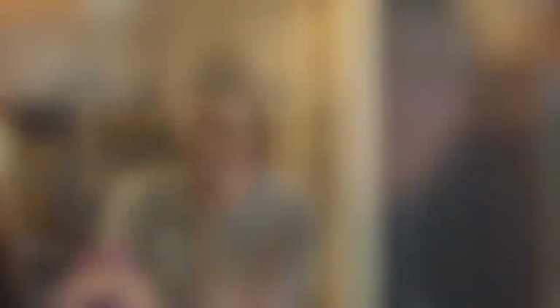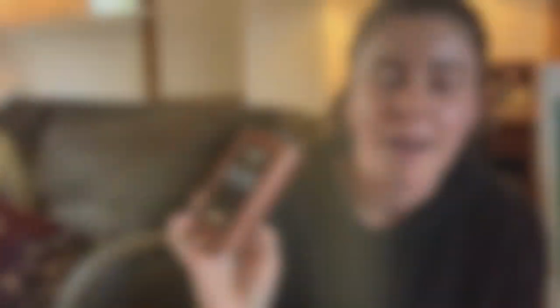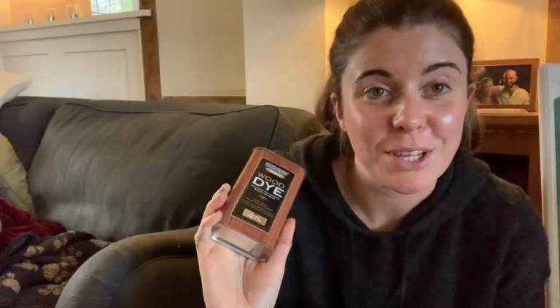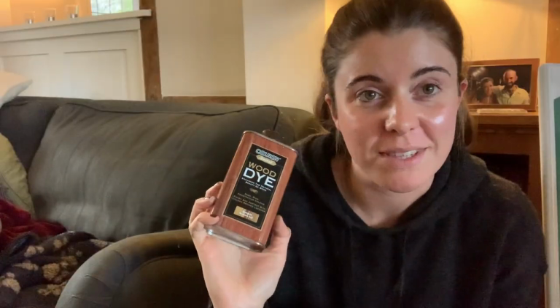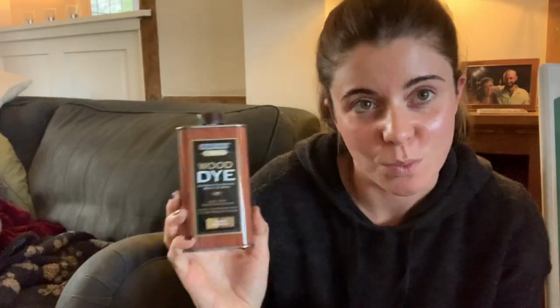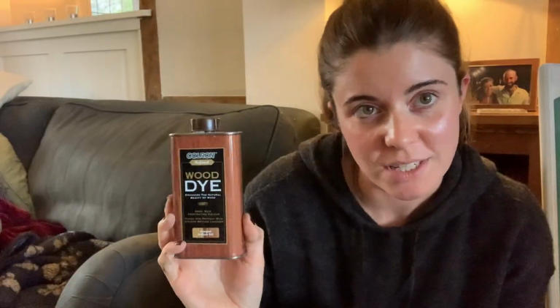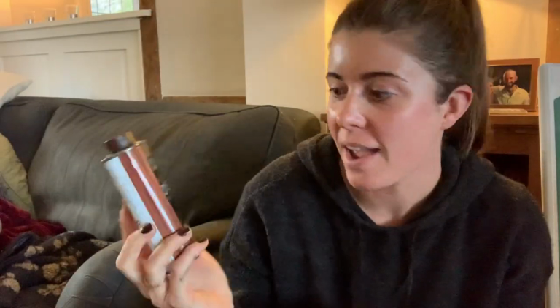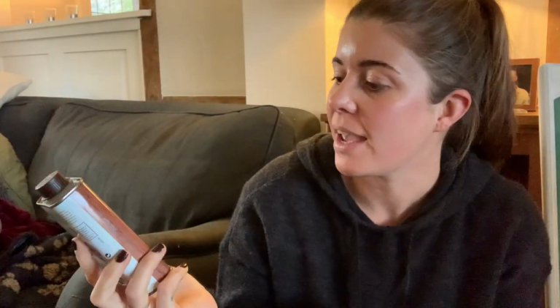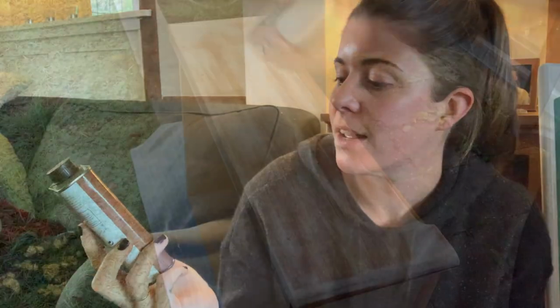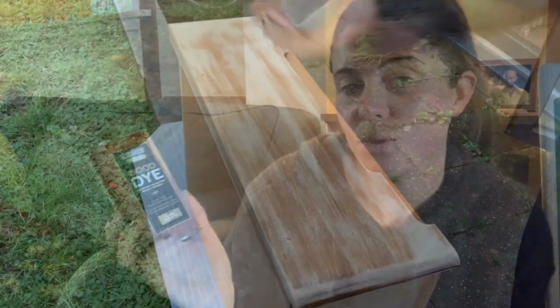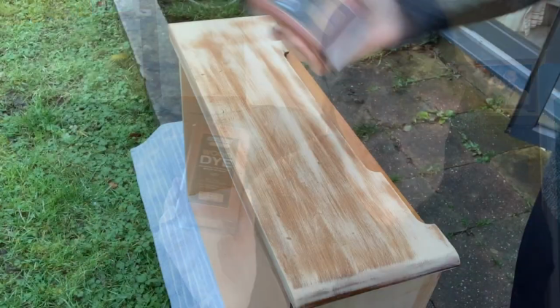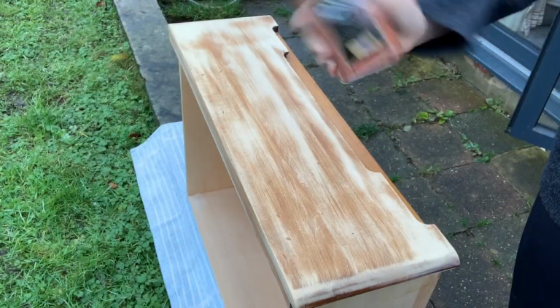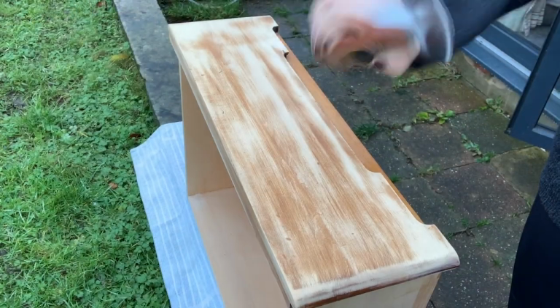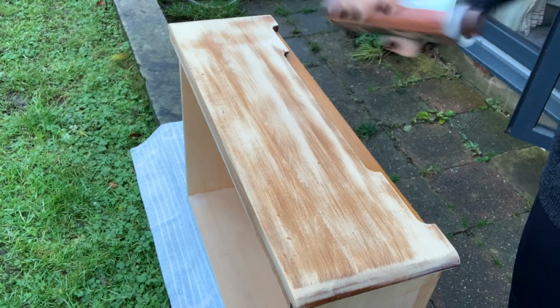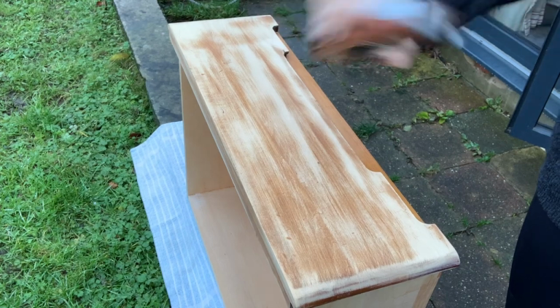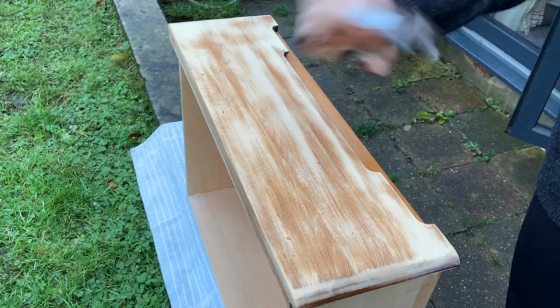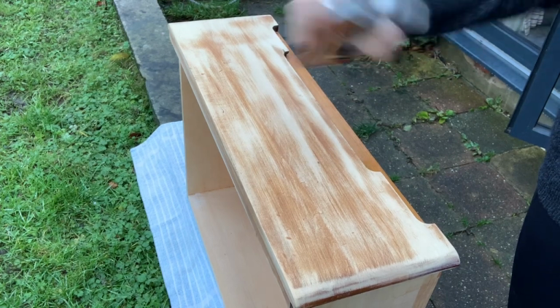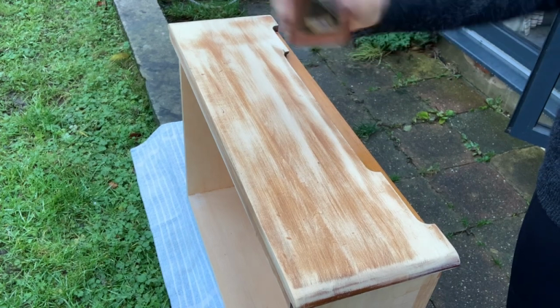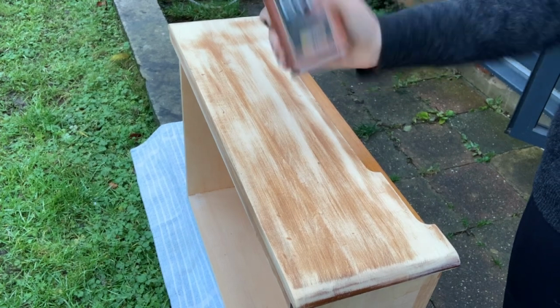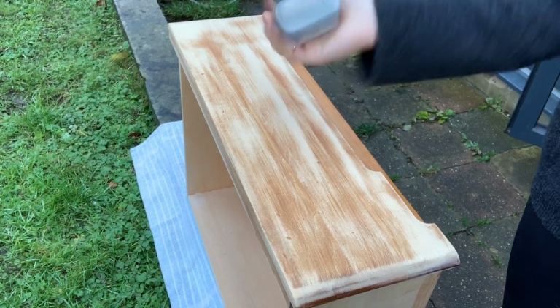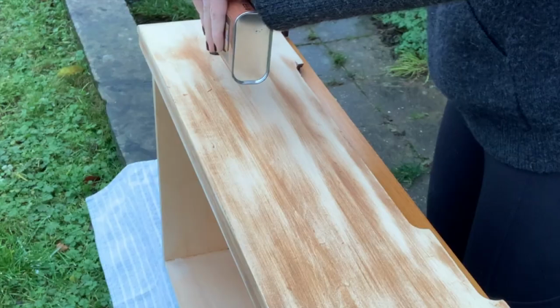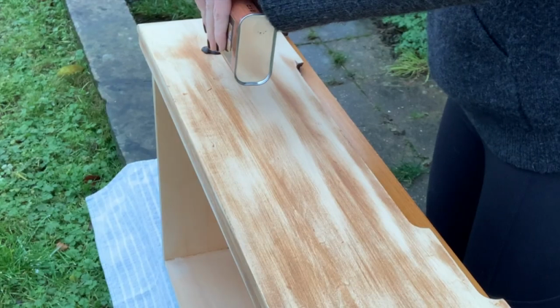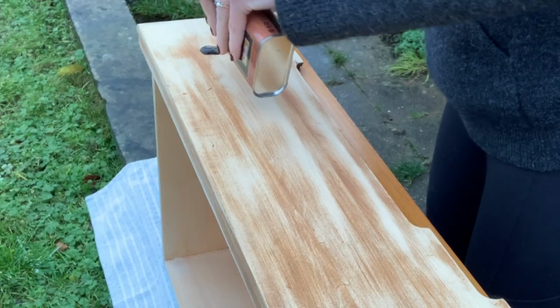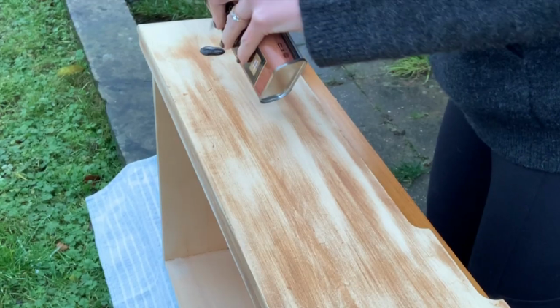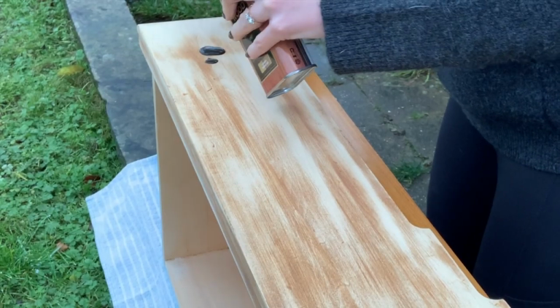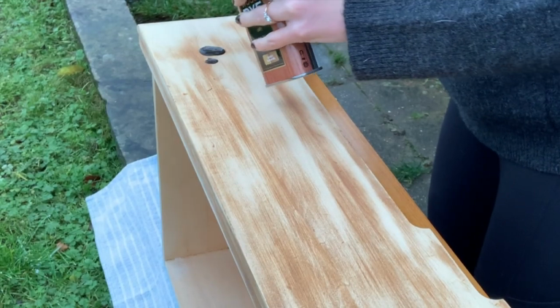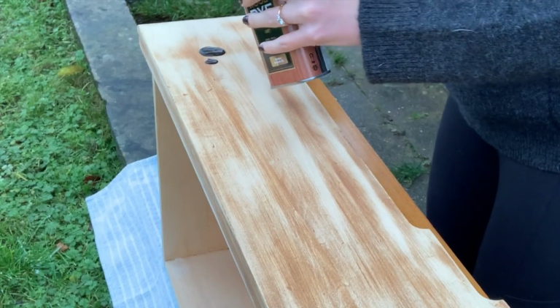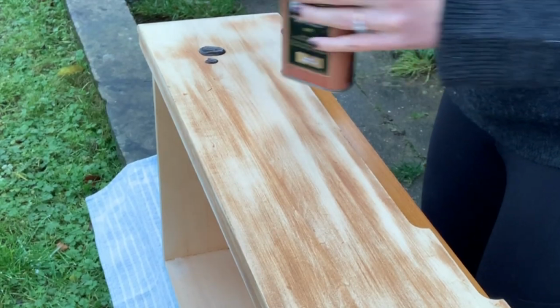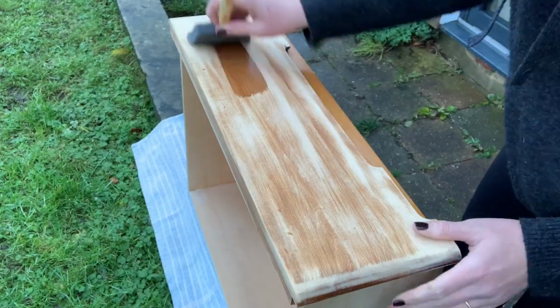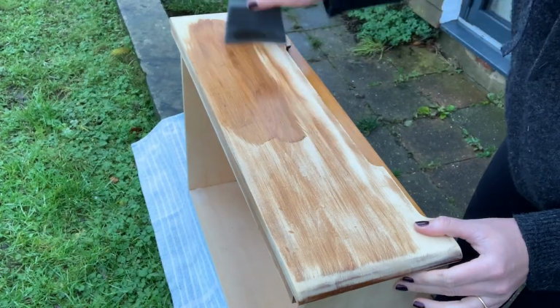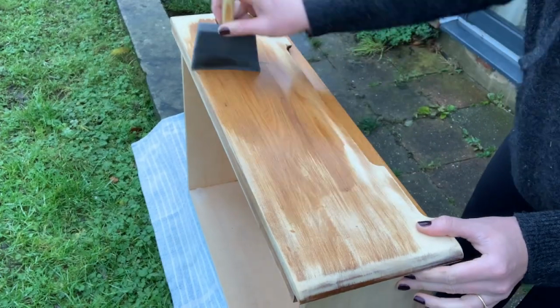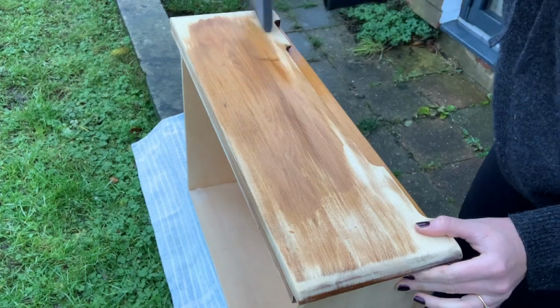I'm going to use this wood dye in Georgian Medium Oak for the fronts of the drawers, but not the little handle indents. I have something different planned for them.